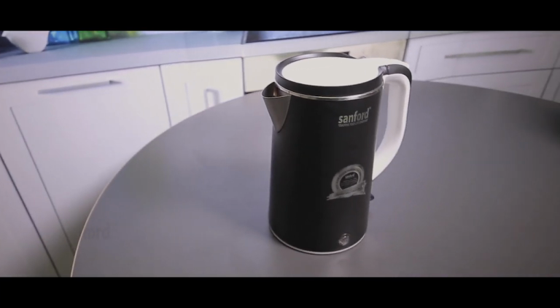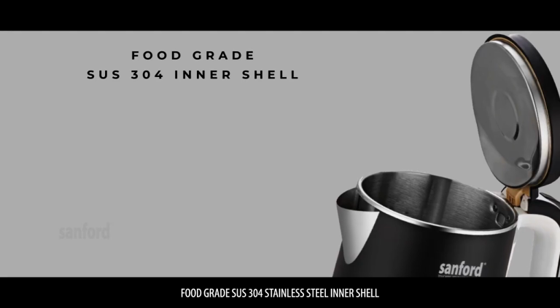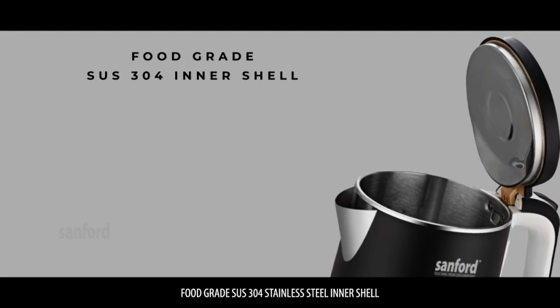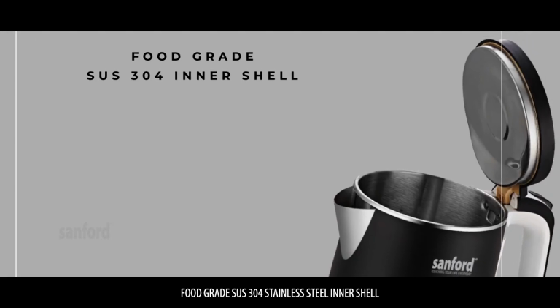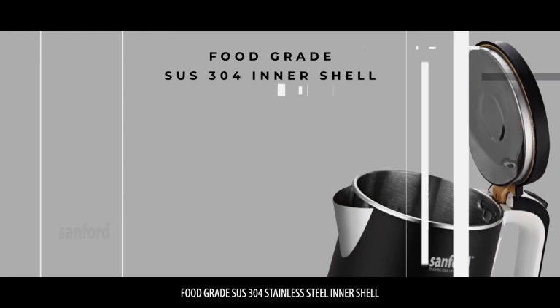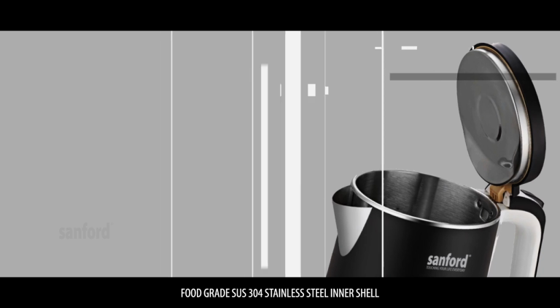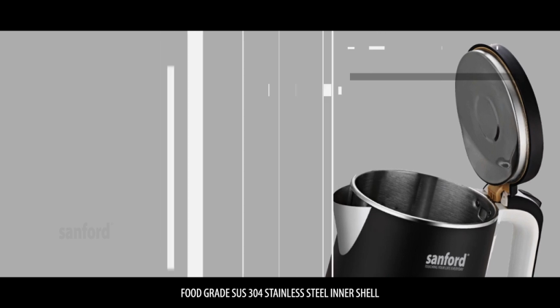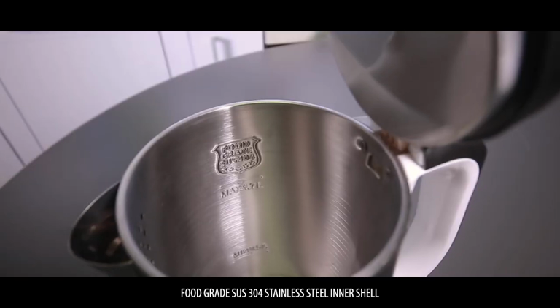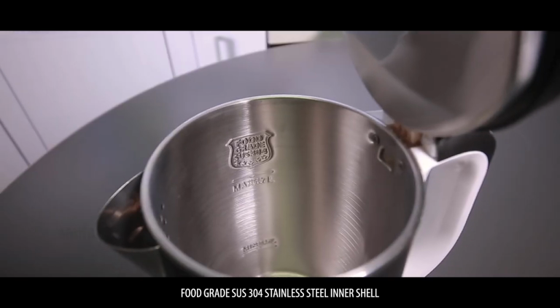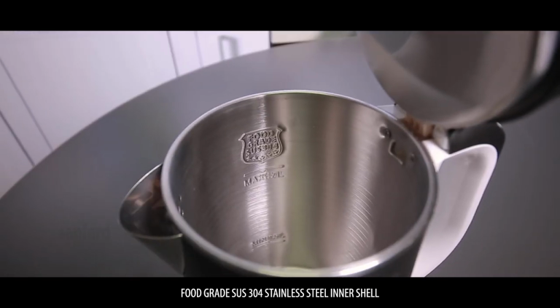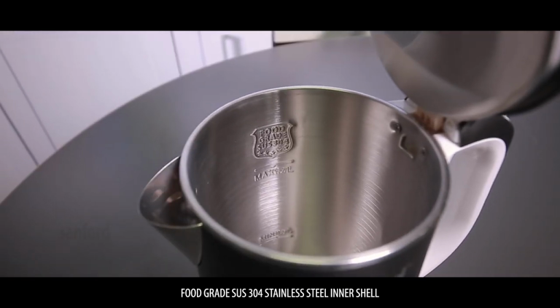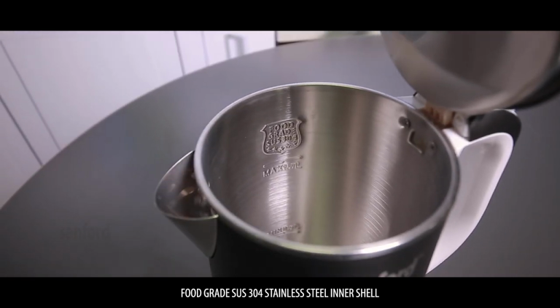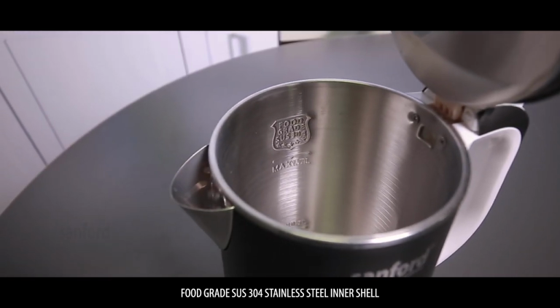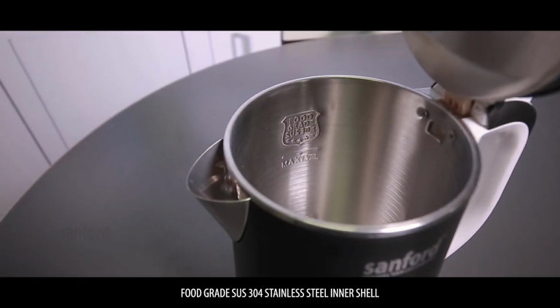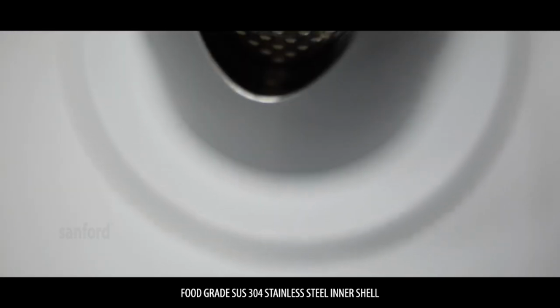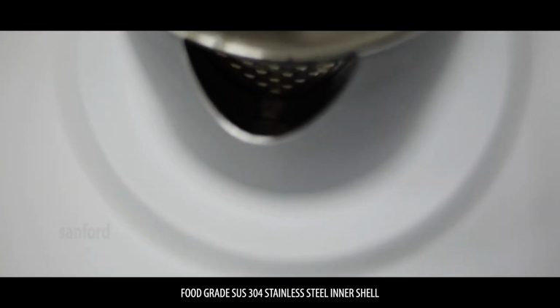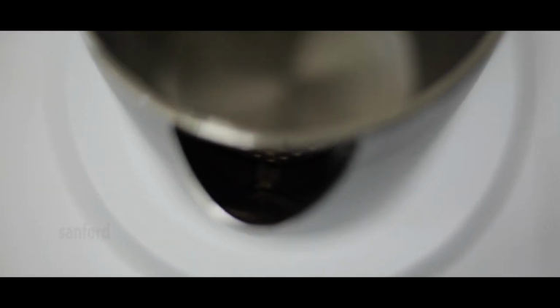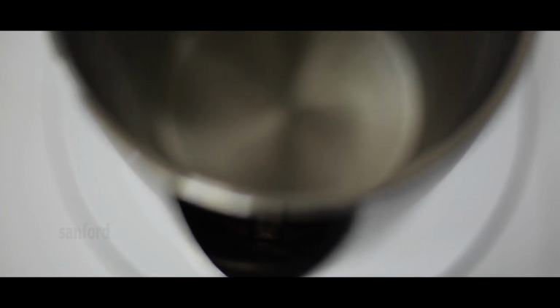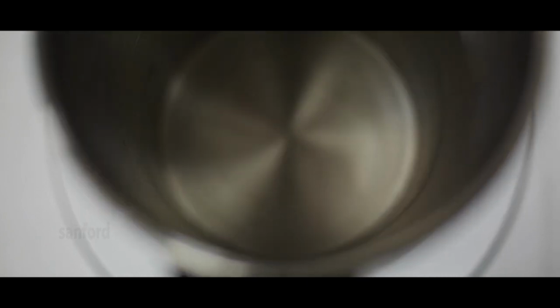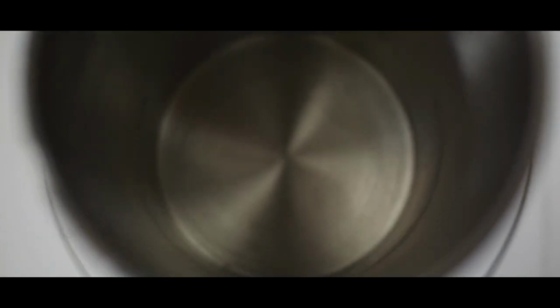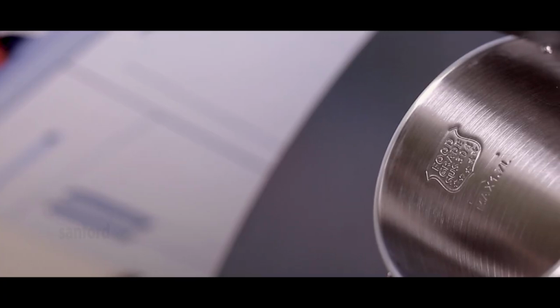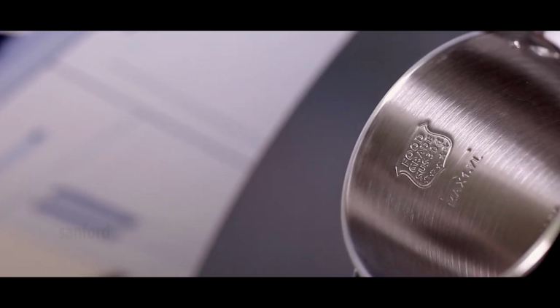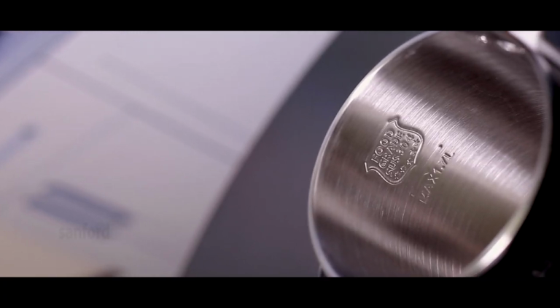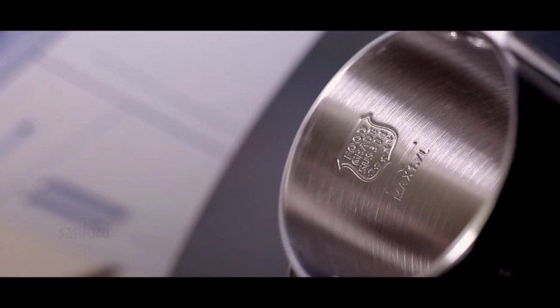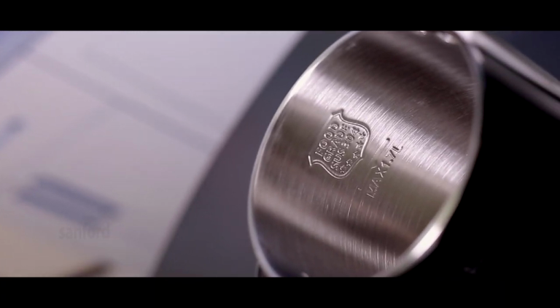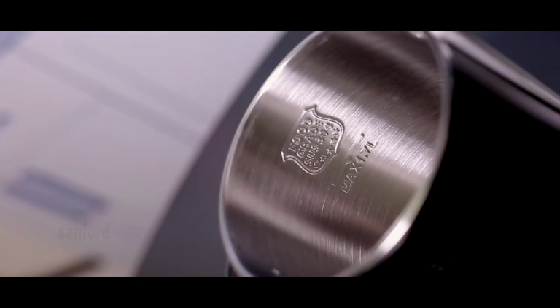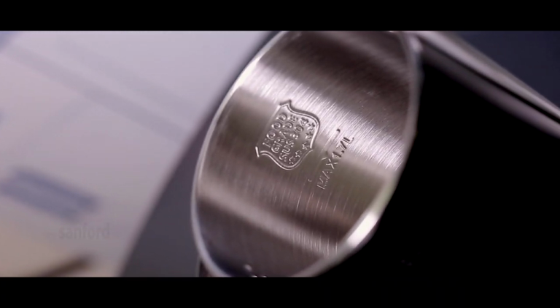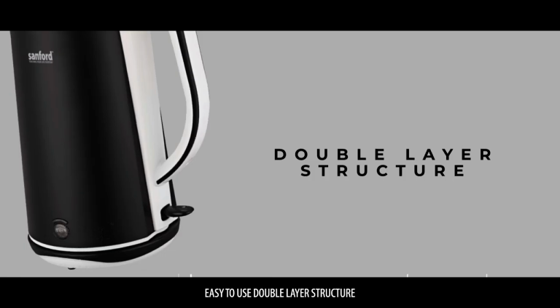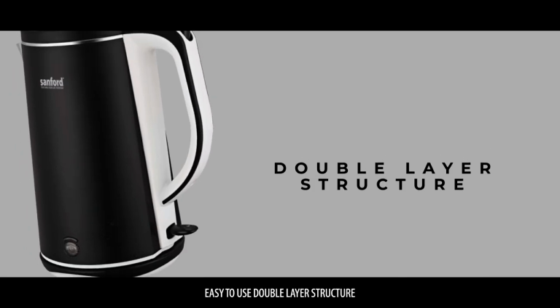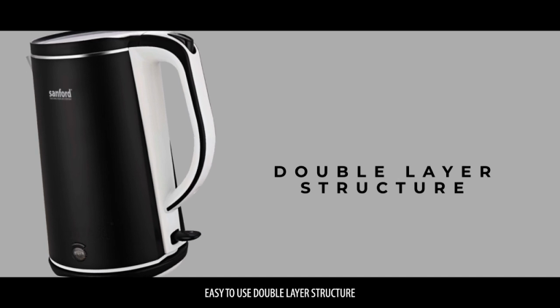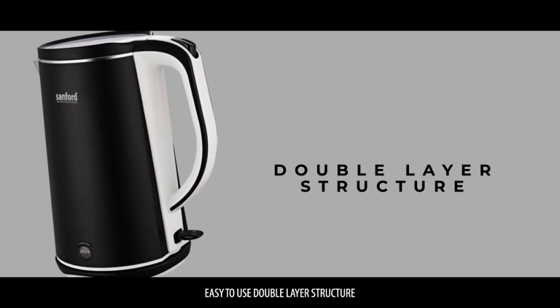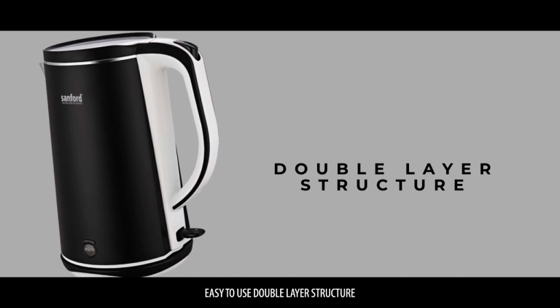Food grade SUS 304 stainless steel inner shell with an easy to use double-layer structure.